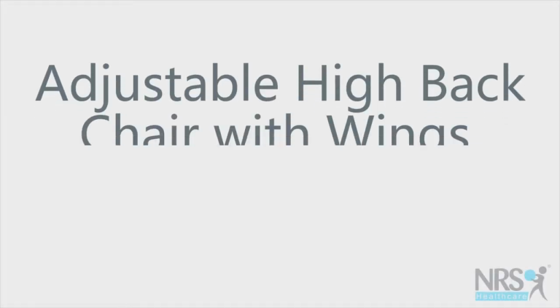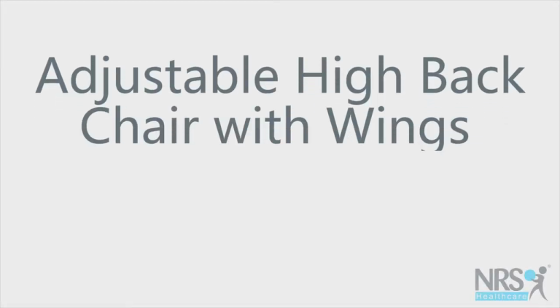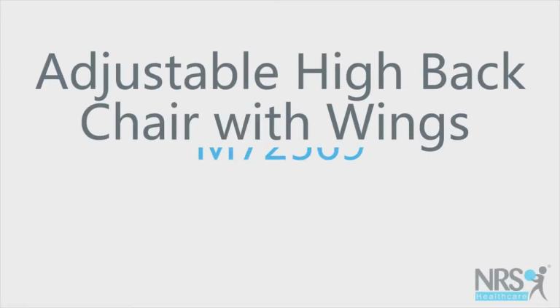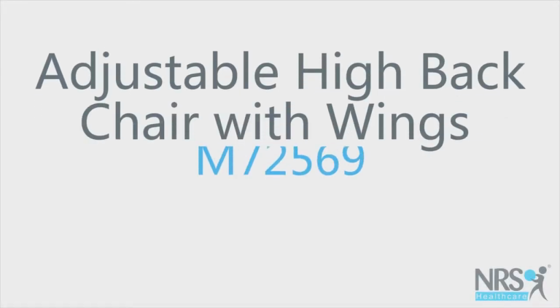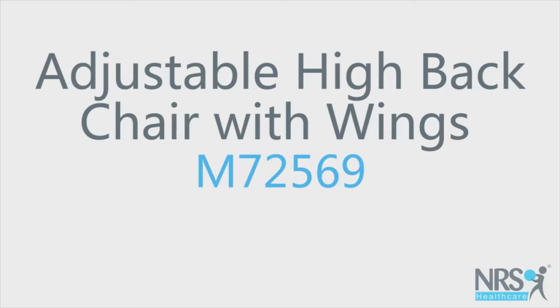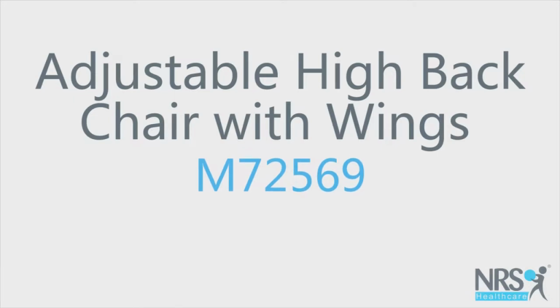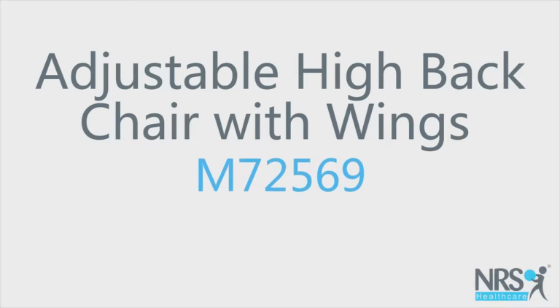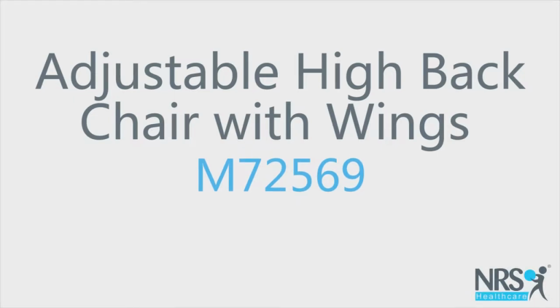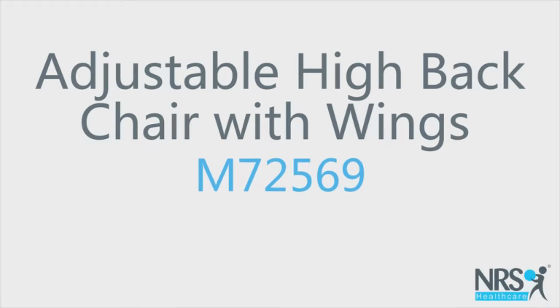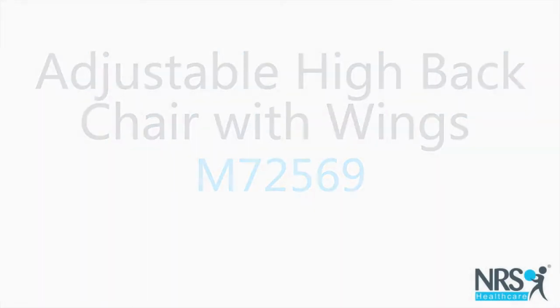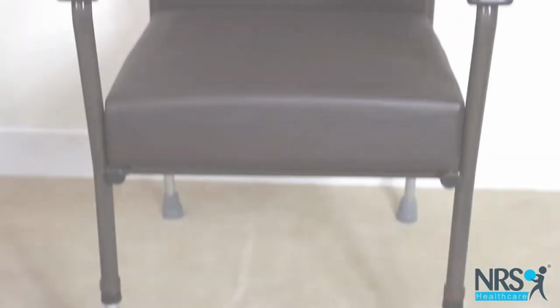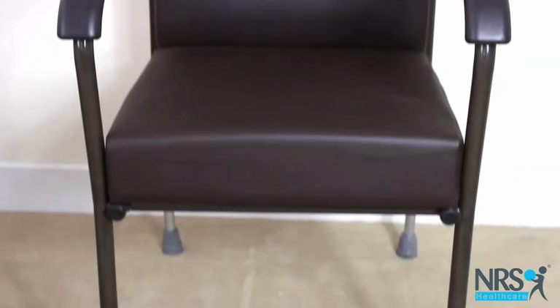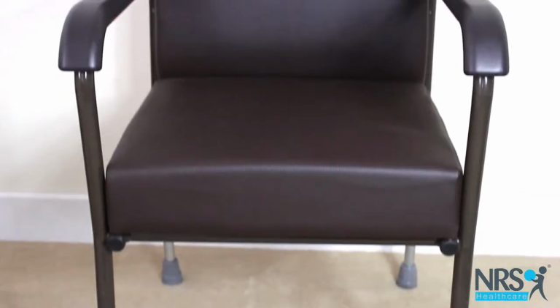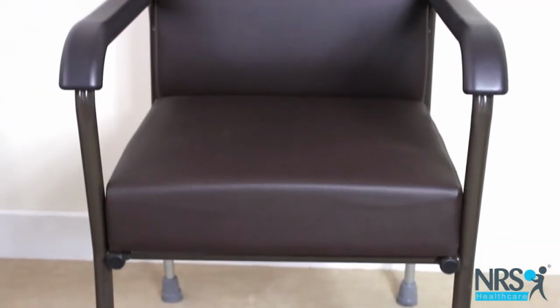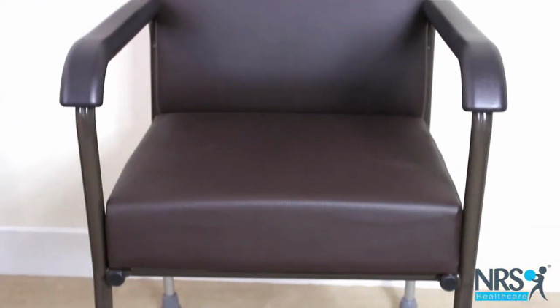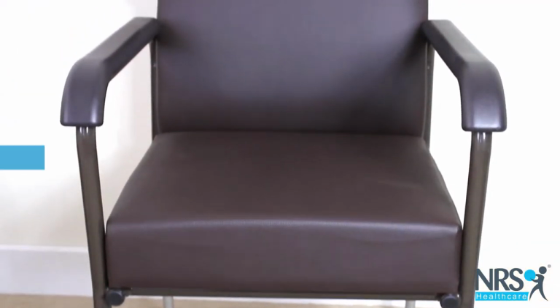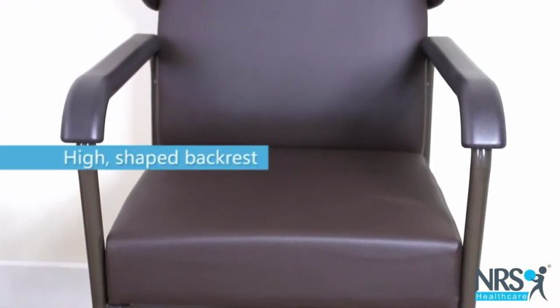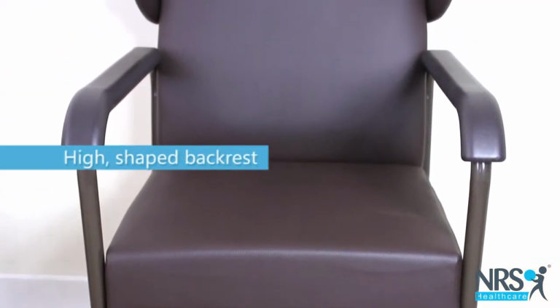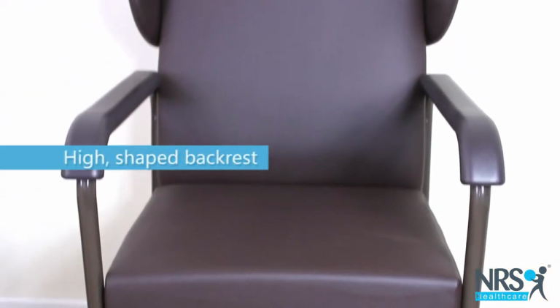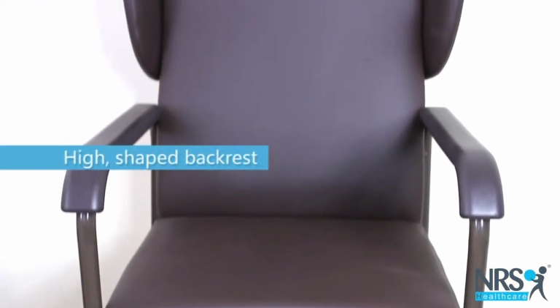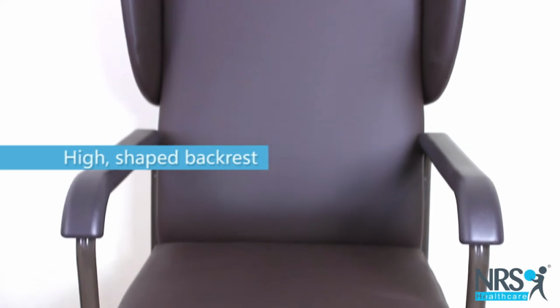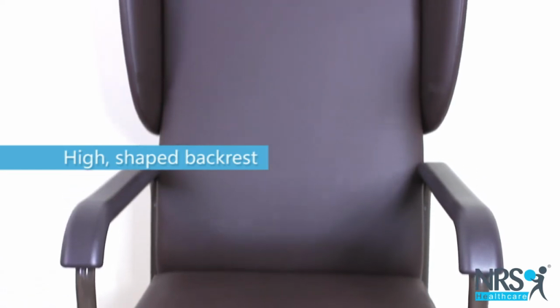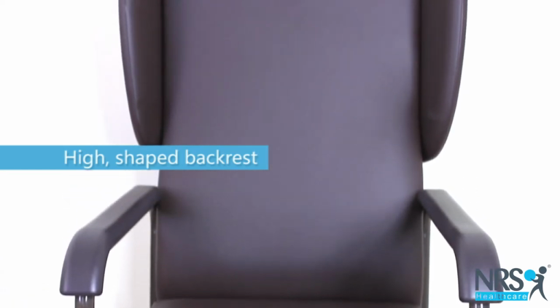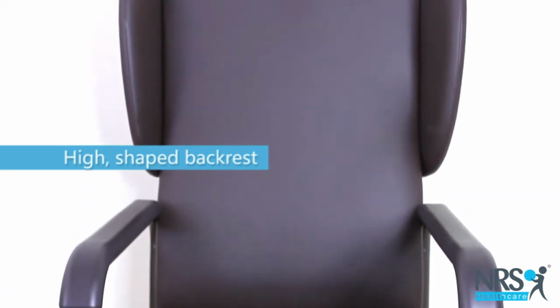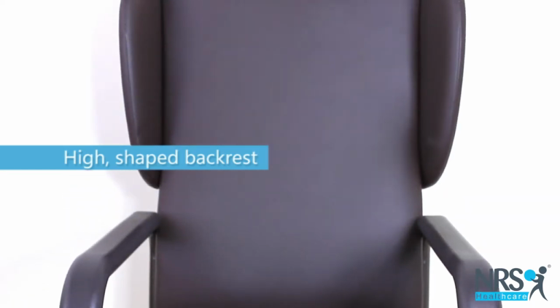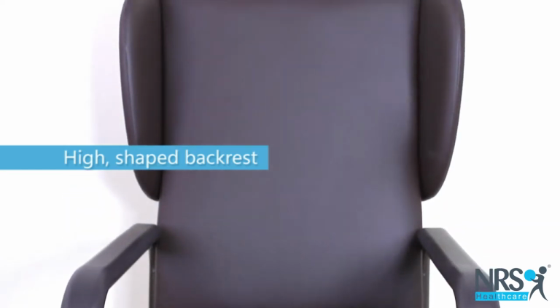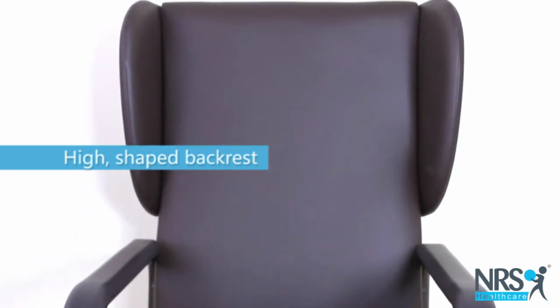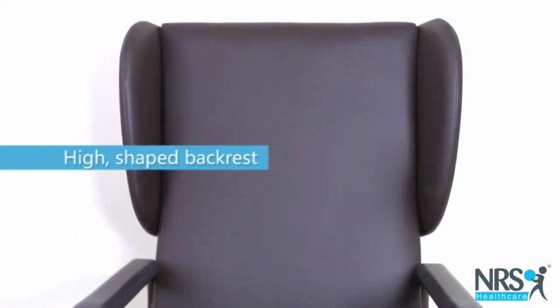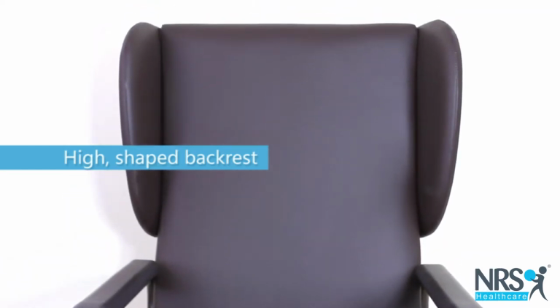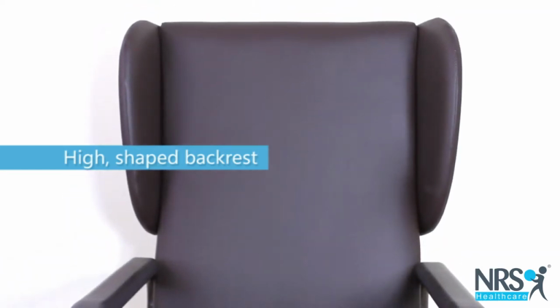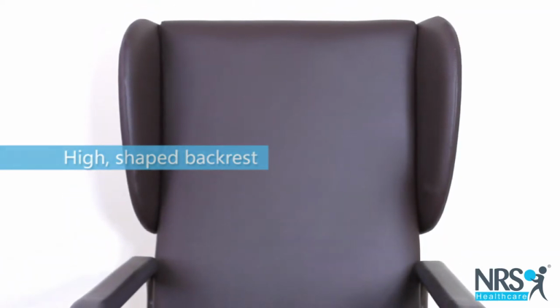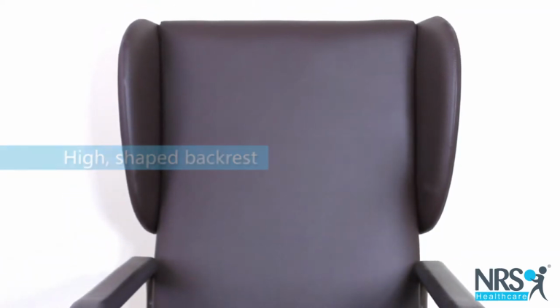Adjustable high back chair with wings. This stylish chair has a high backrest which is shaped to give a comfortable posture and good support for the whole back.